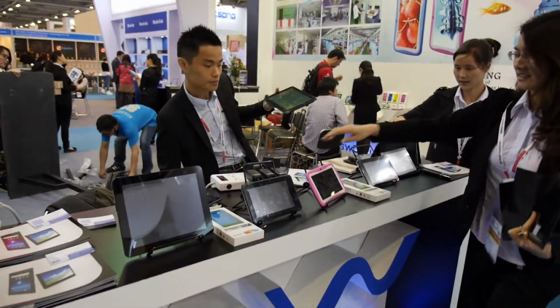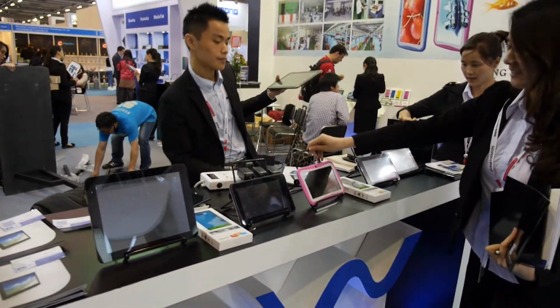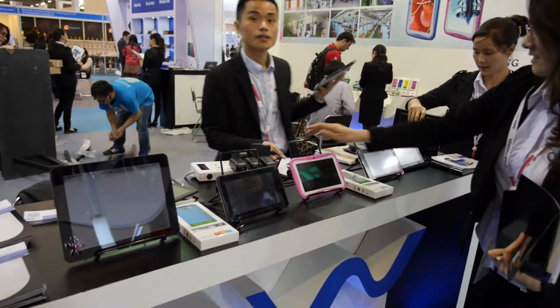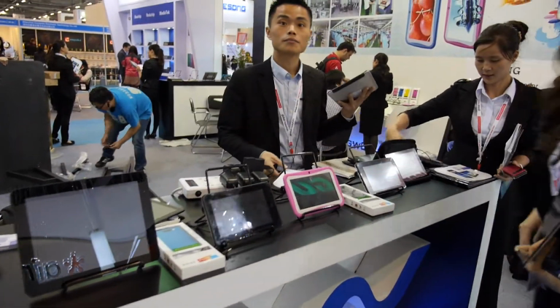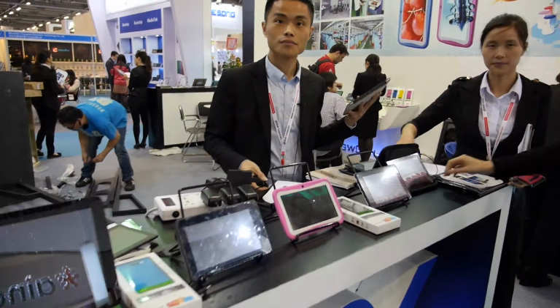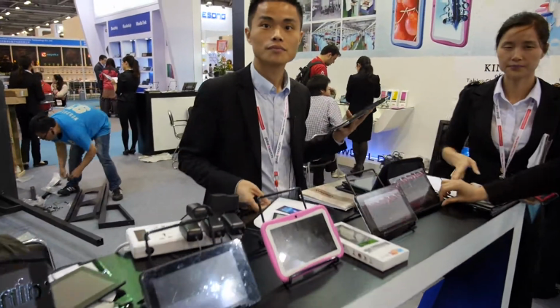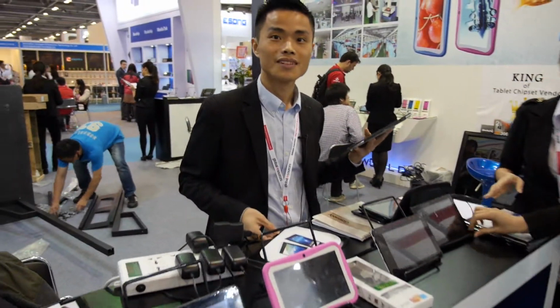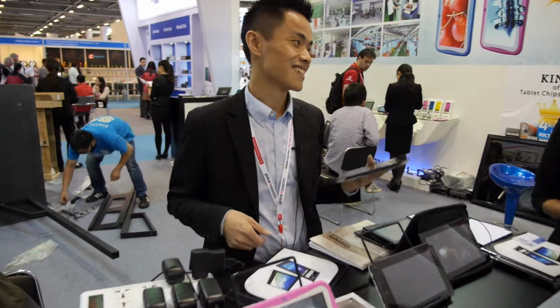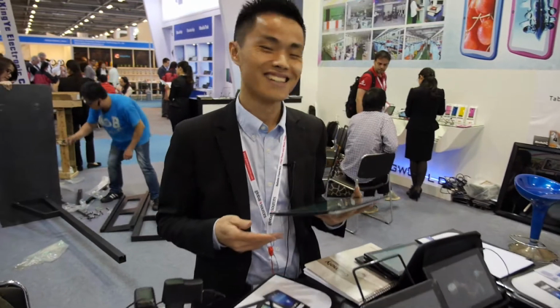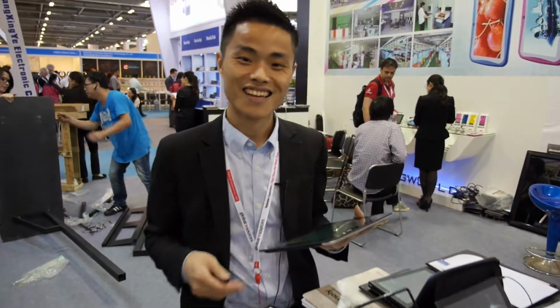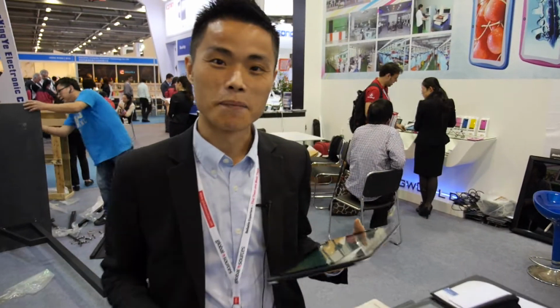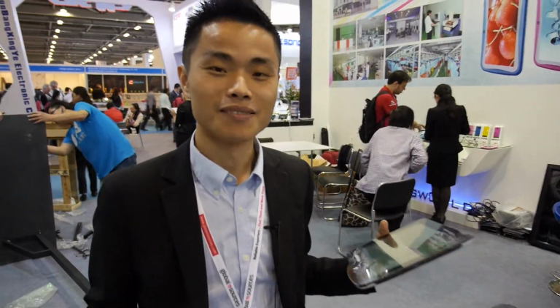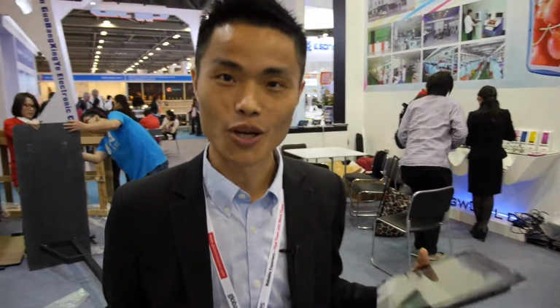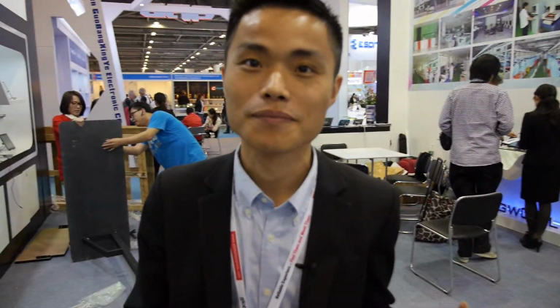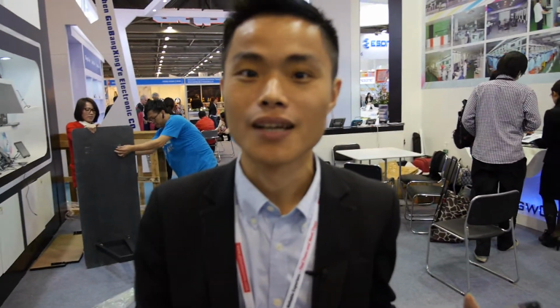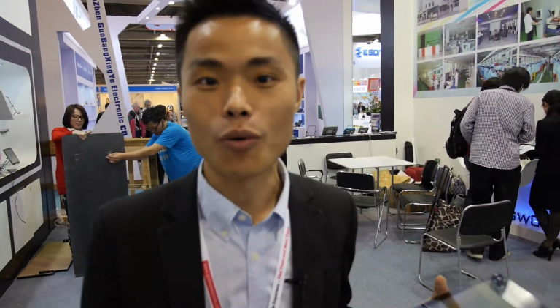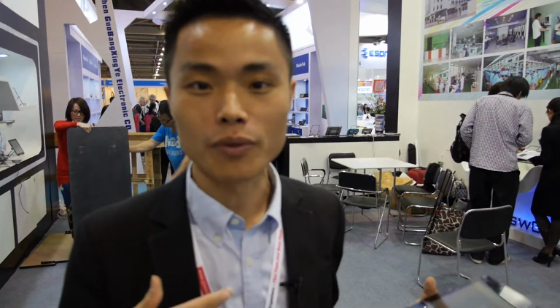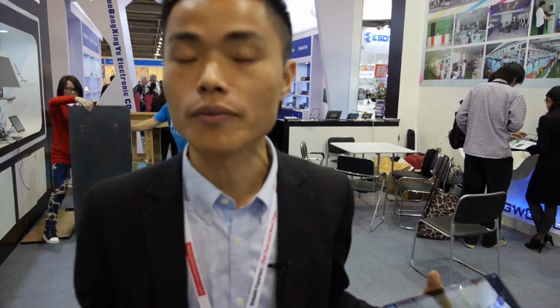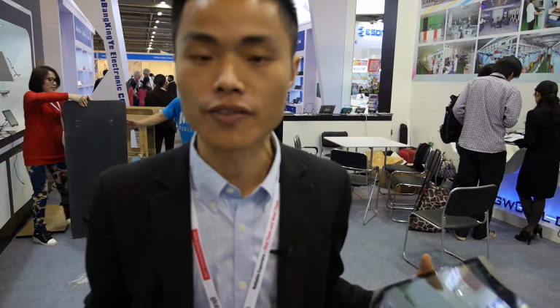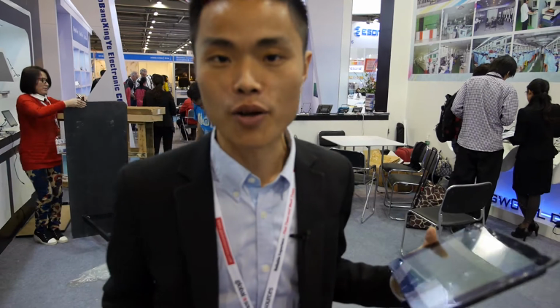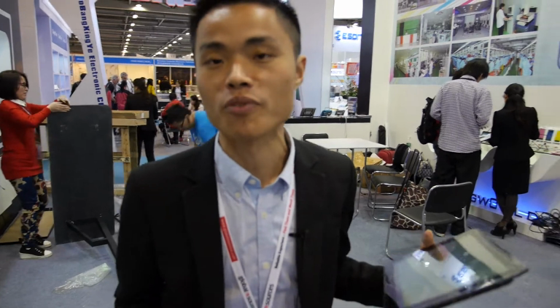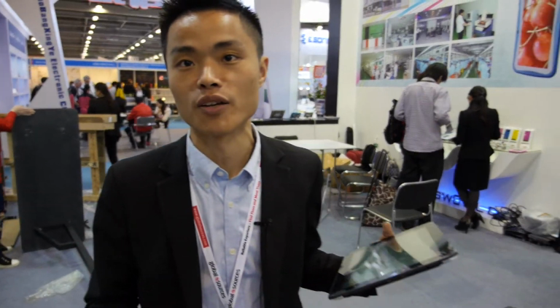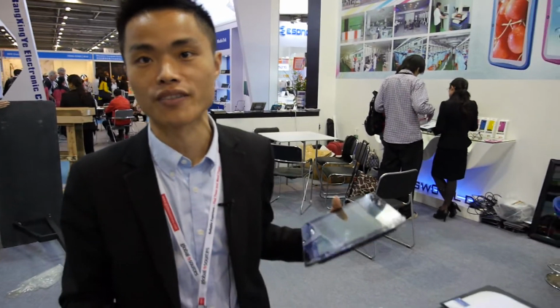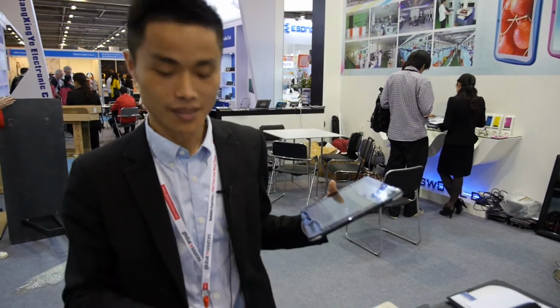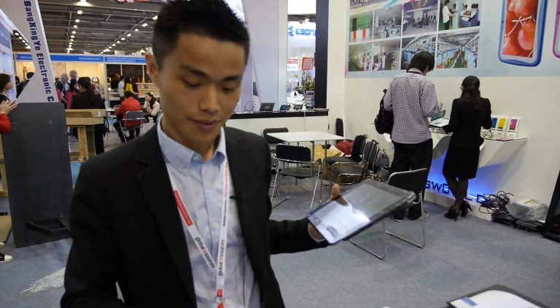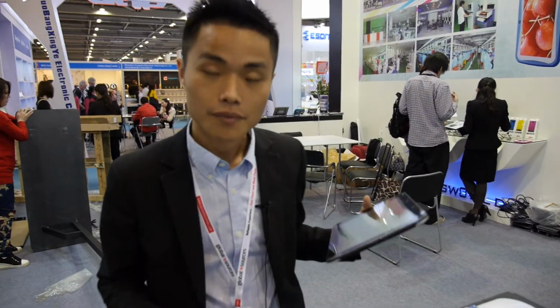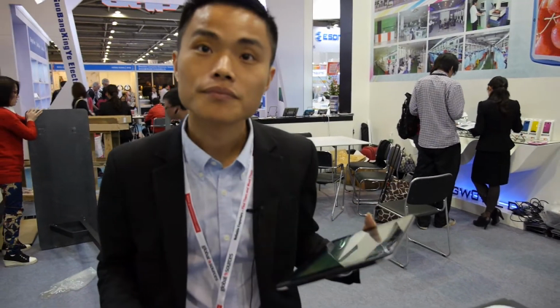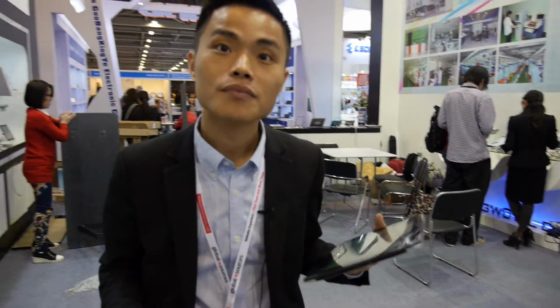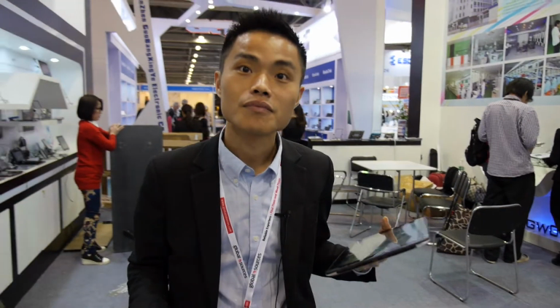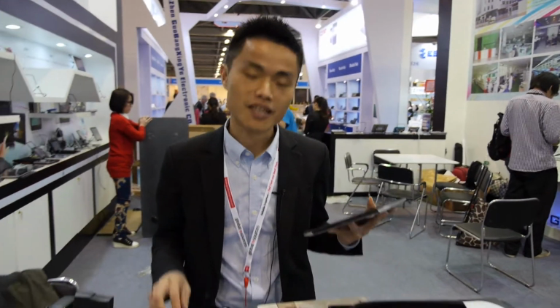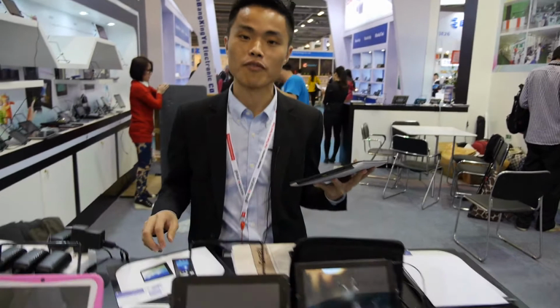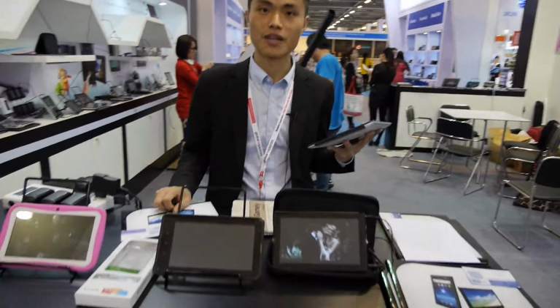We are at Sun World here at the China Sourcing Fair. This is Michael from Sun World Electronics. You have a lot of tablets here. Yes, we have a lot of tablets.